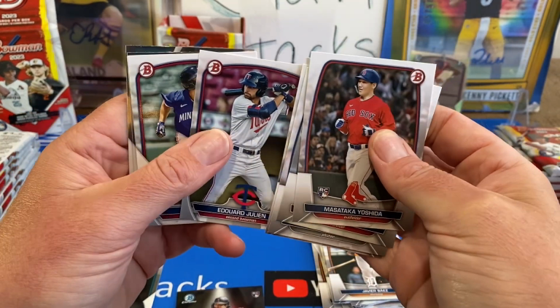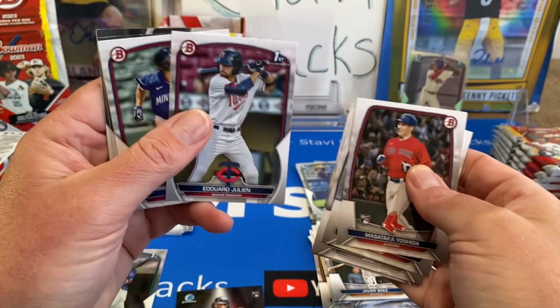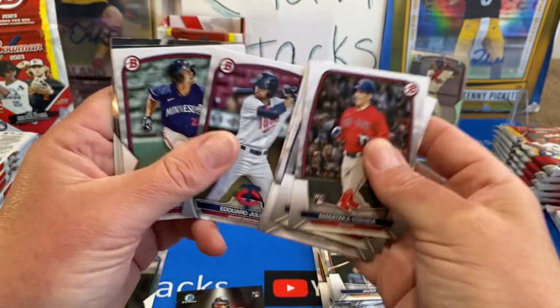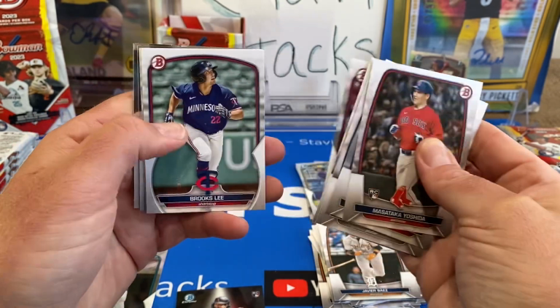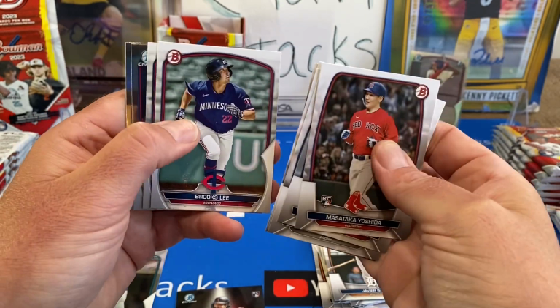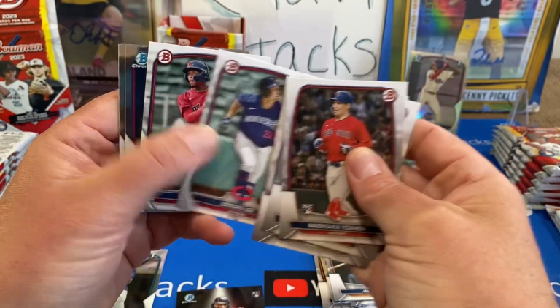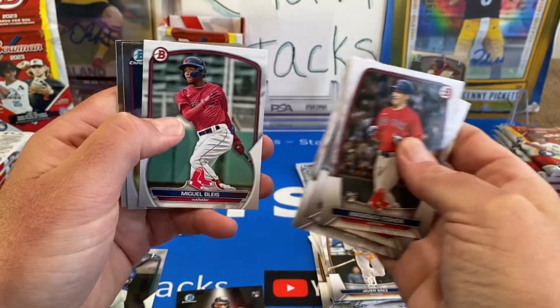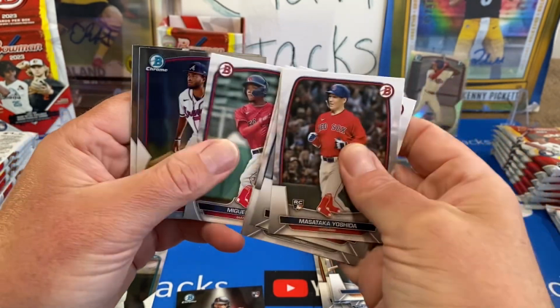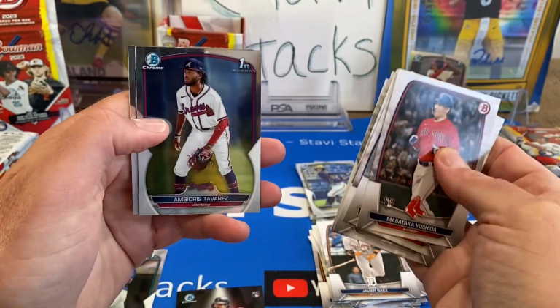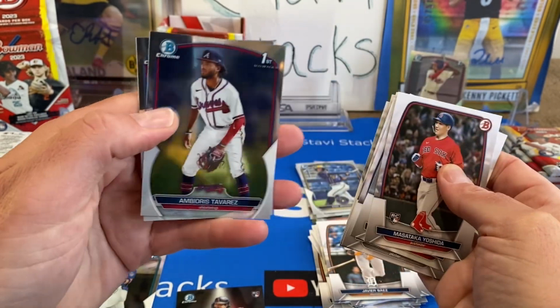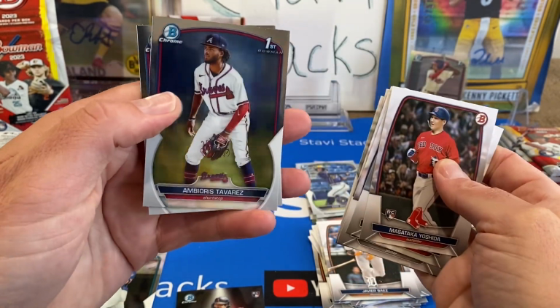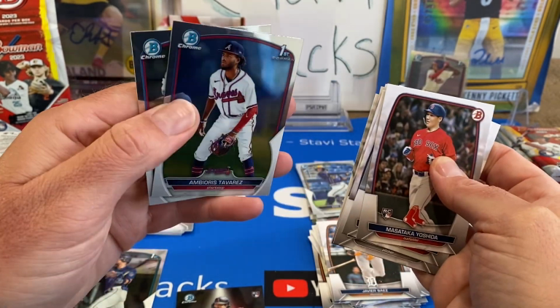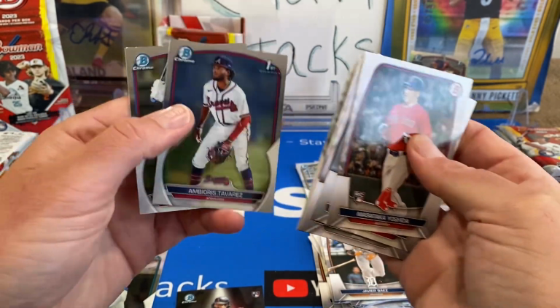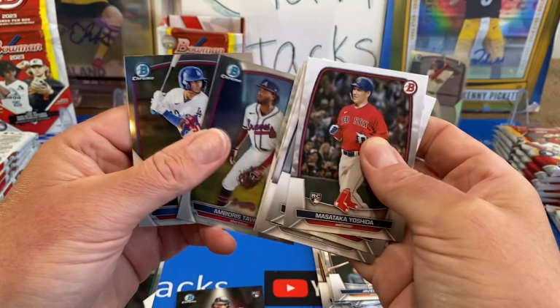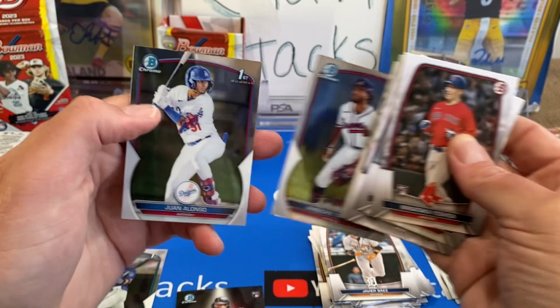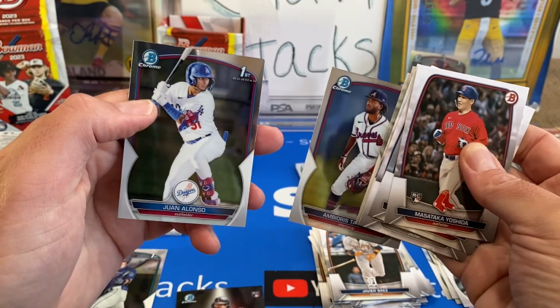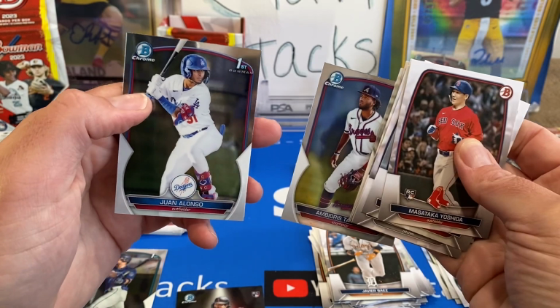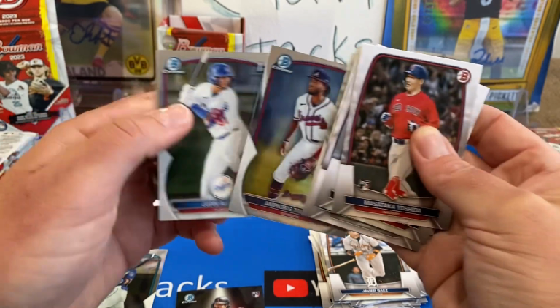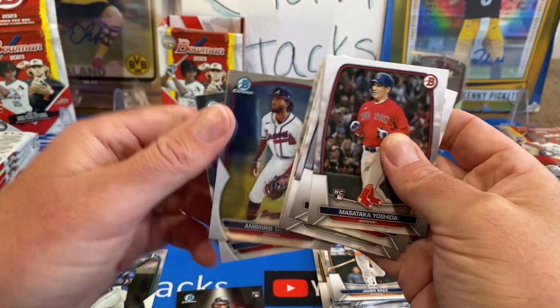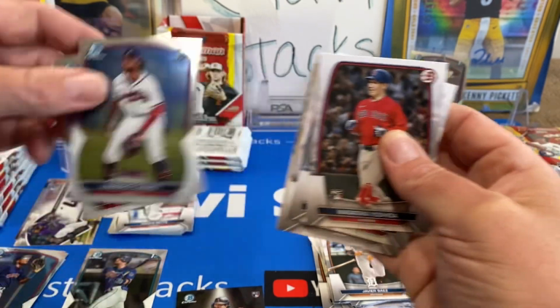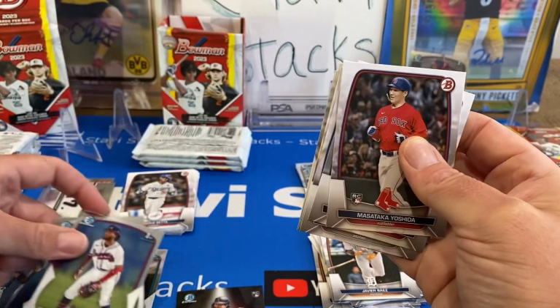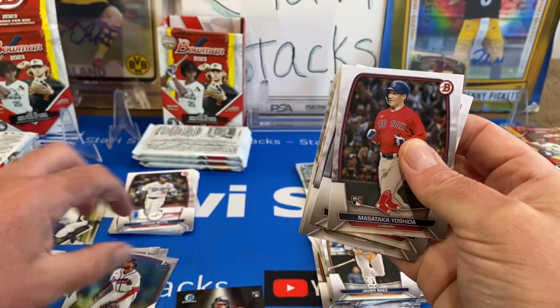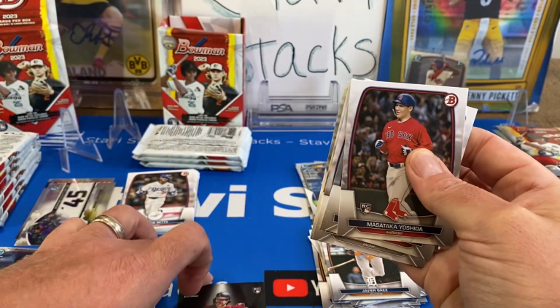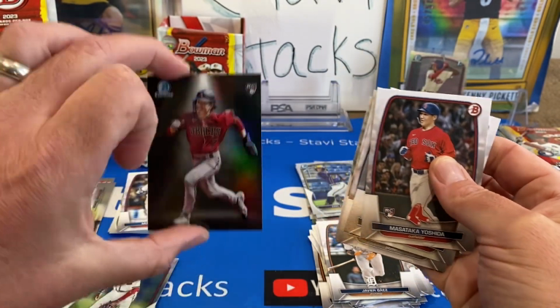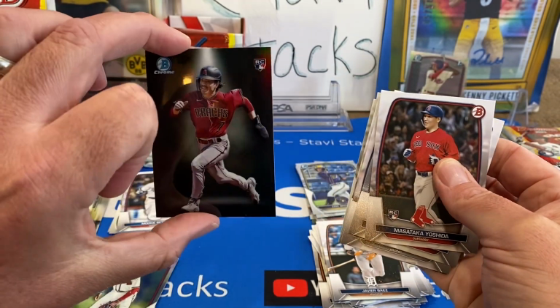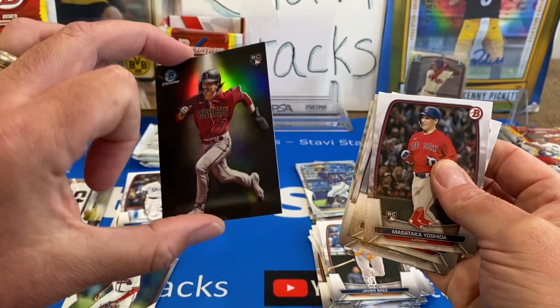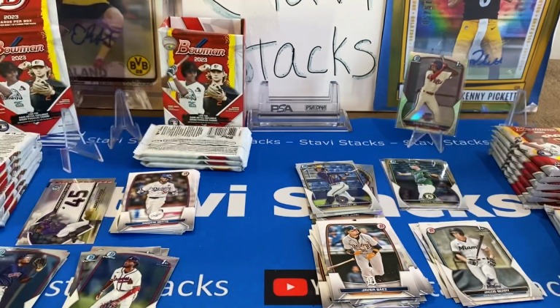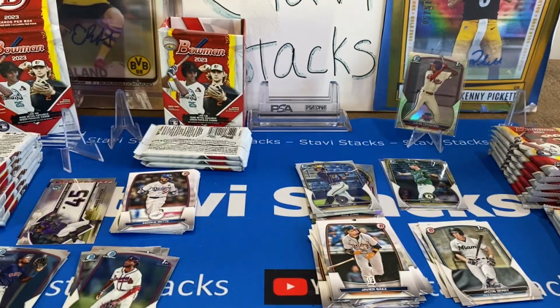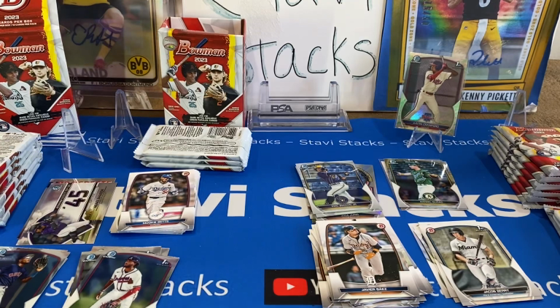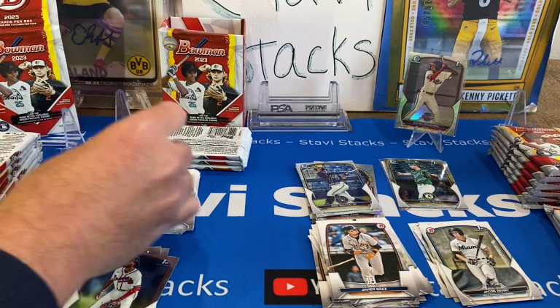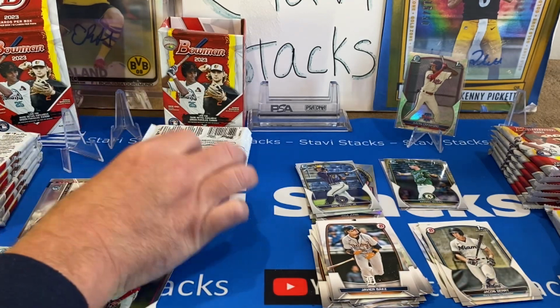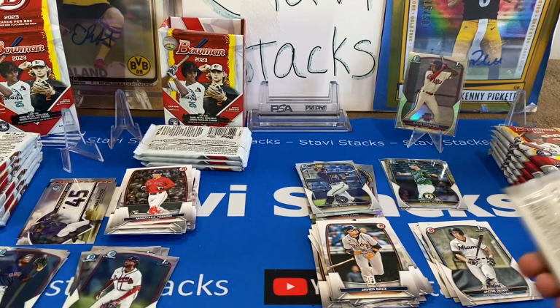Julian, Brooks Lee, Blaze, Tavarez, Shortstop, Decent Chase, and Juan Alonso. At least I got two firsts — that was a good pack with that Corbin Carroll Spotlight. That one's really cool. If you can get like a 10 grade on some of those, that would be nice.